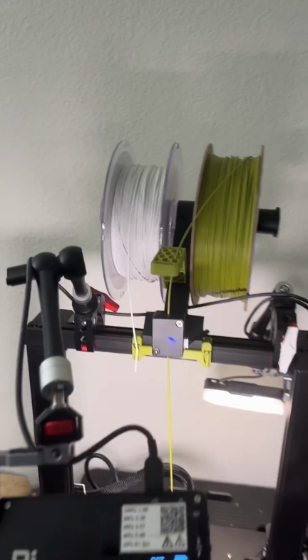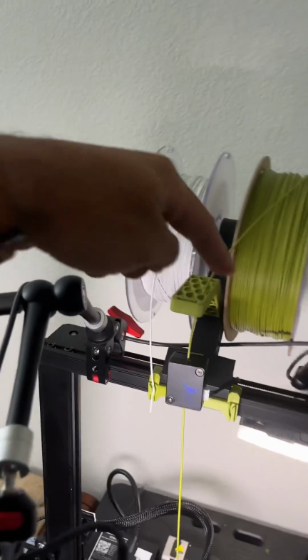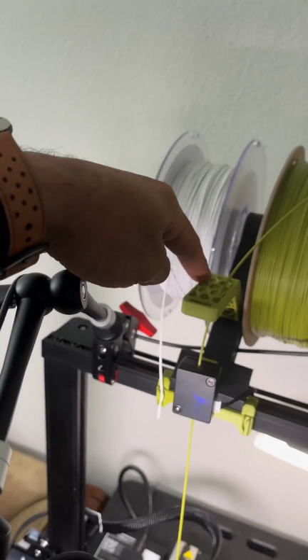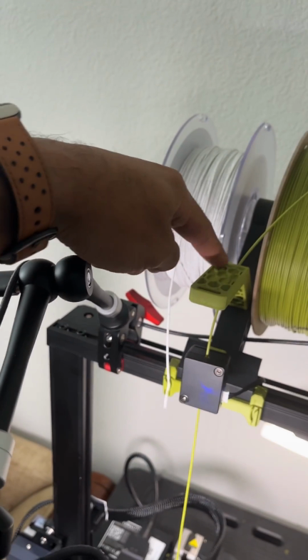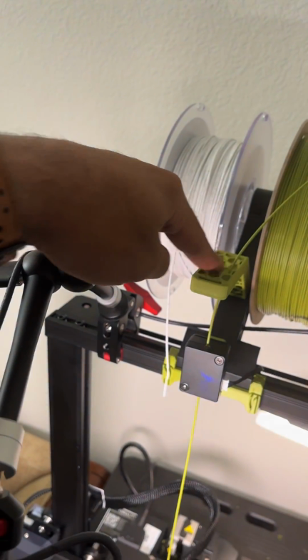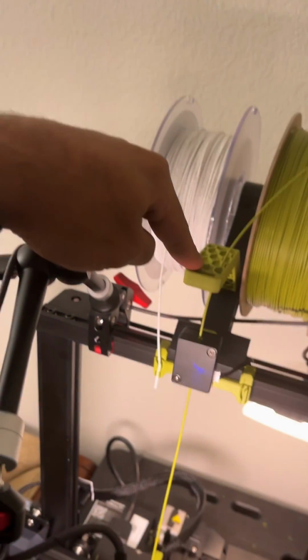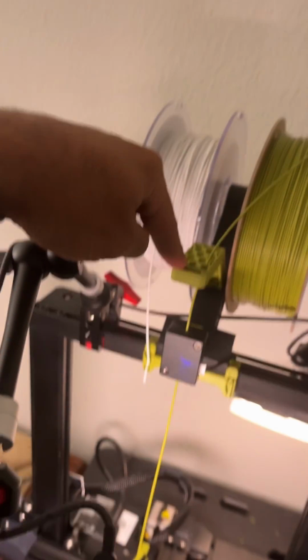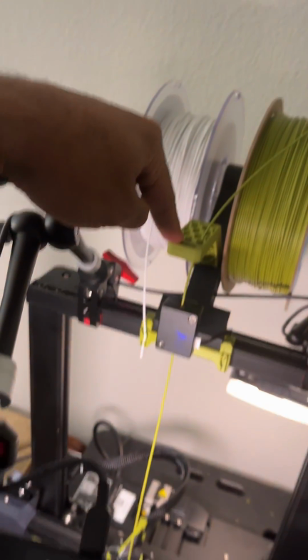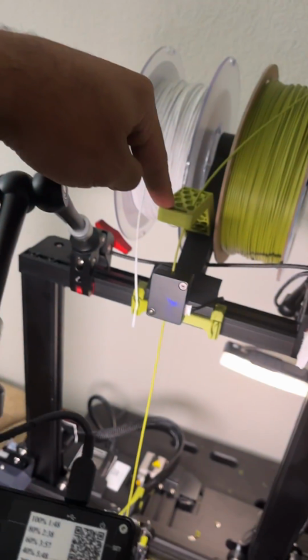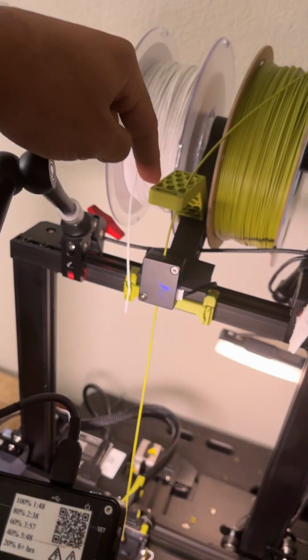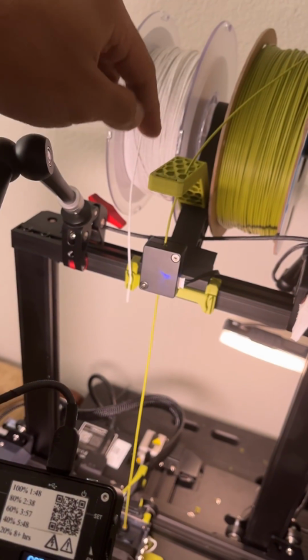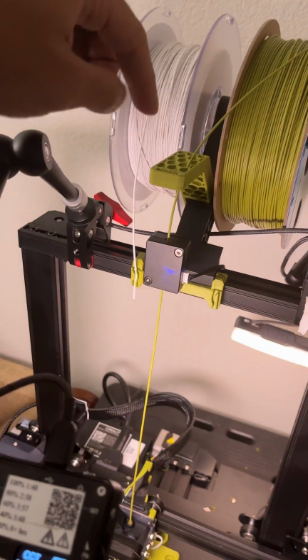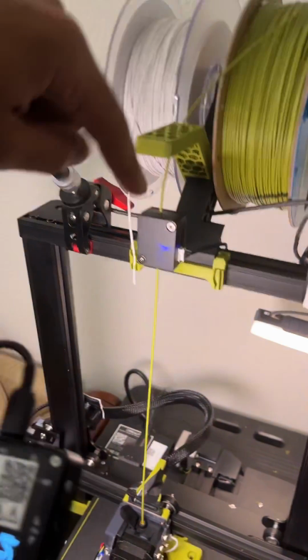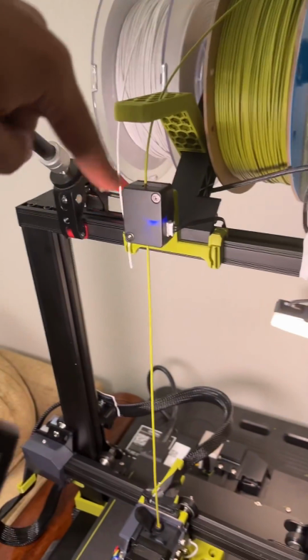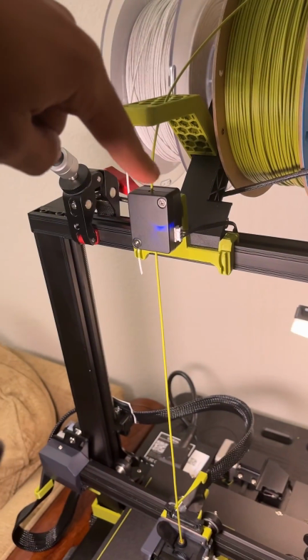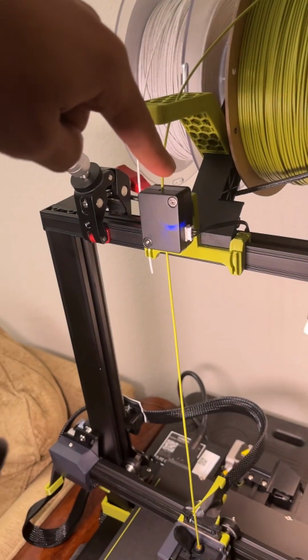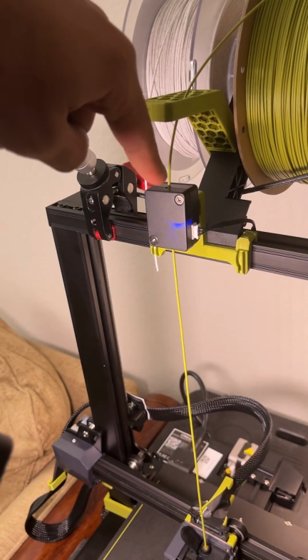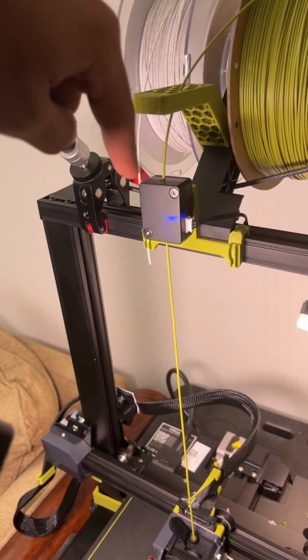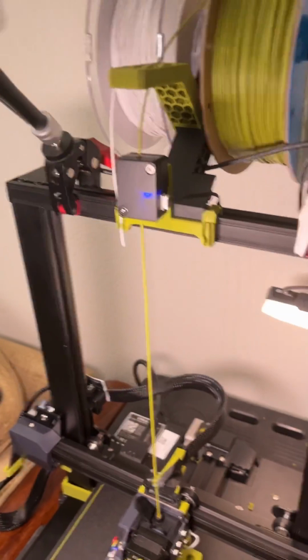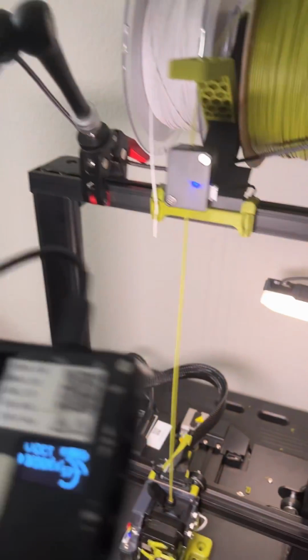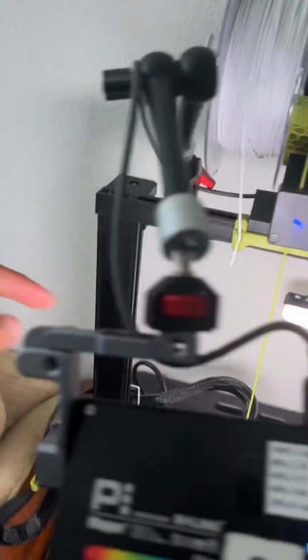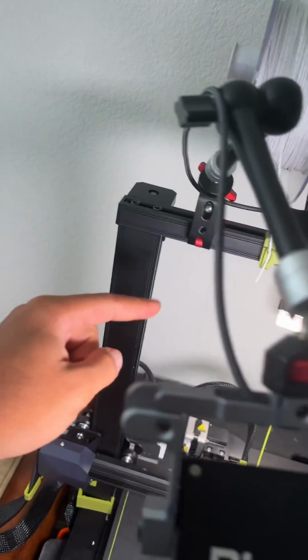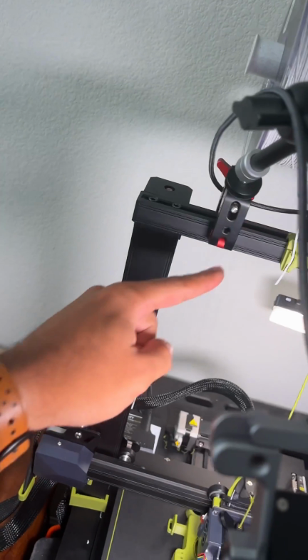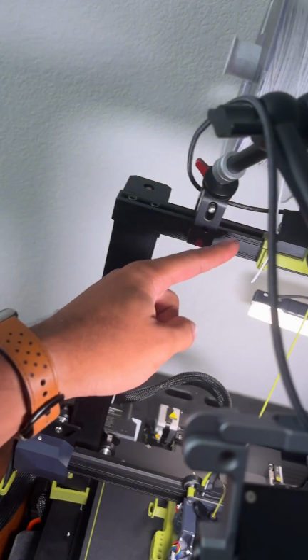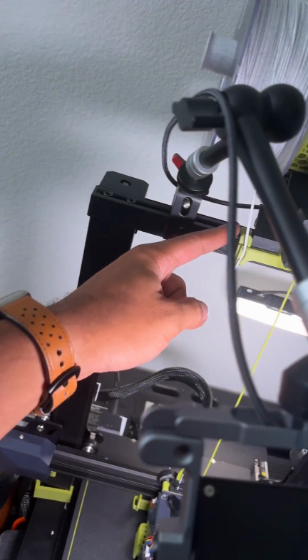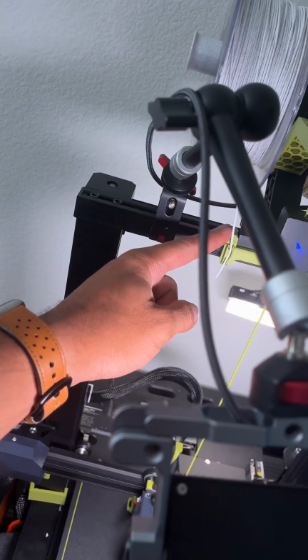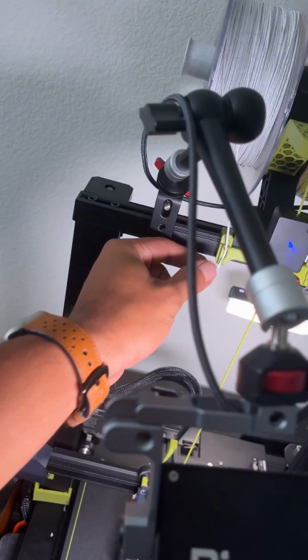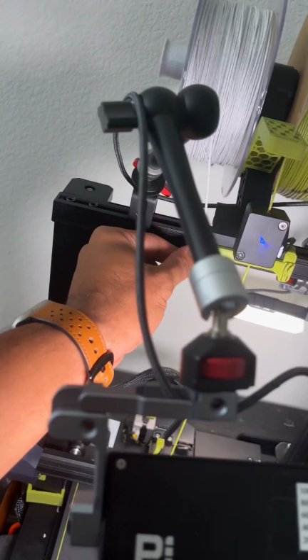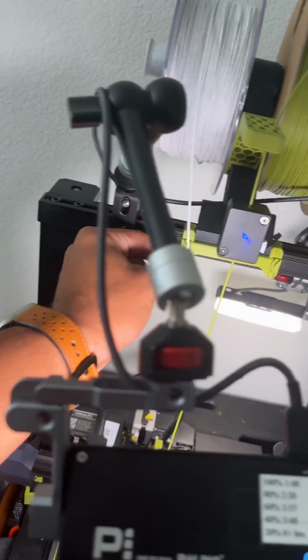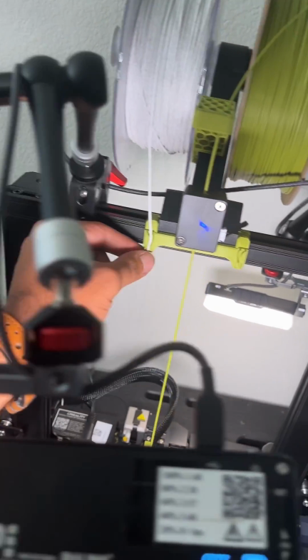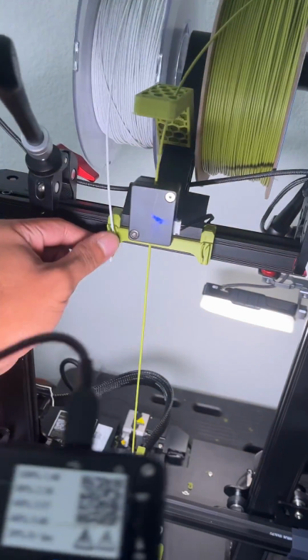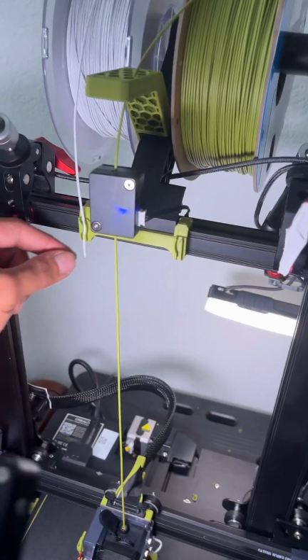I have the filament guide that centers the Holmter Ender 3 S1 with the filament bracket centered as well. It holds my filament and has nice little clips on it.